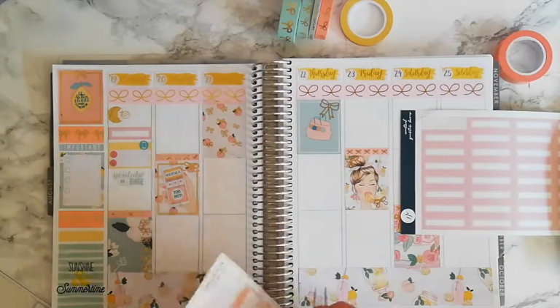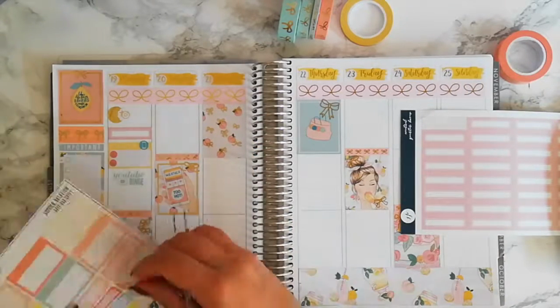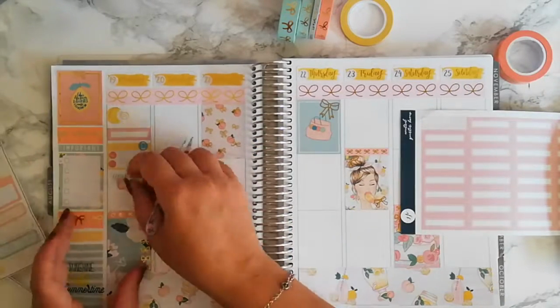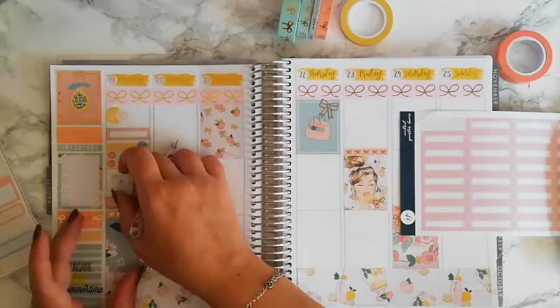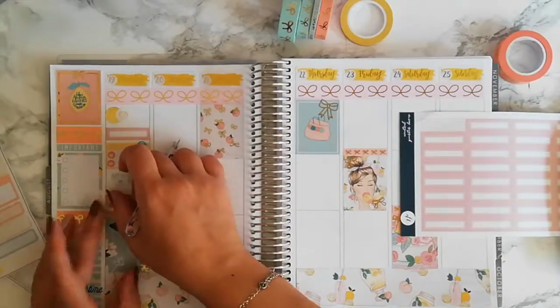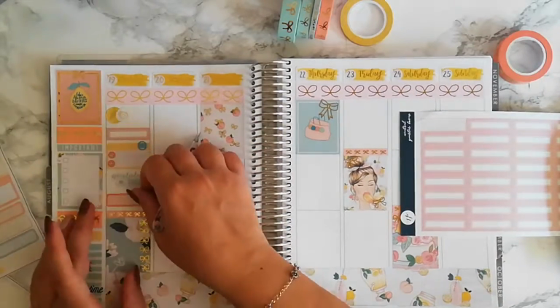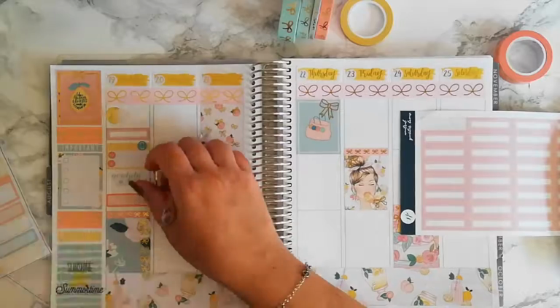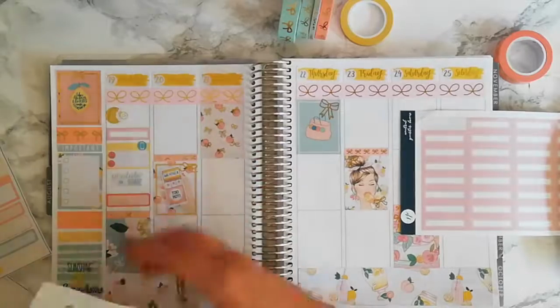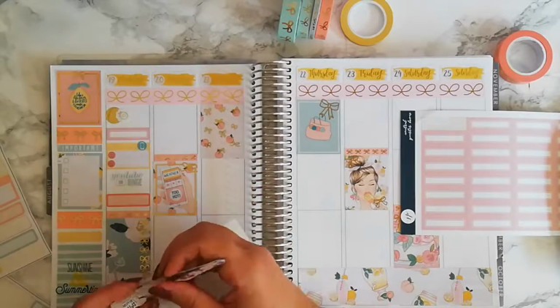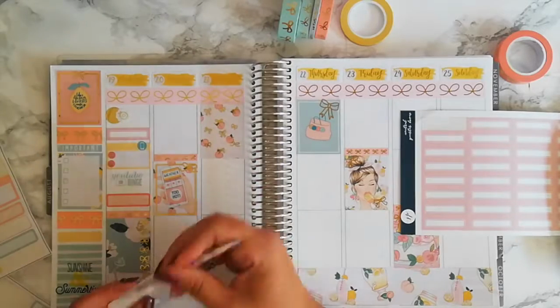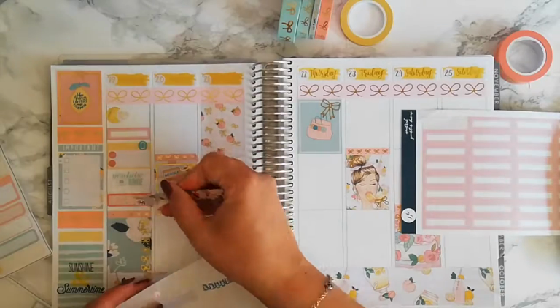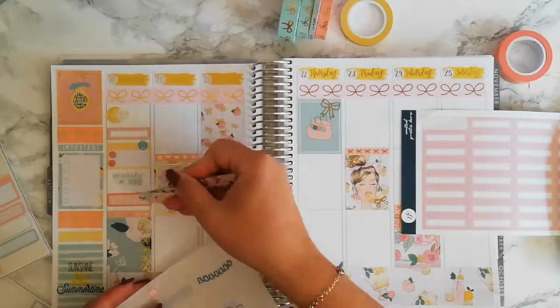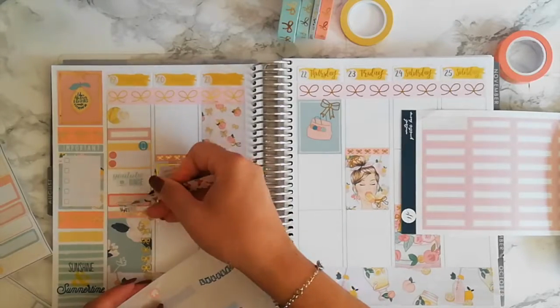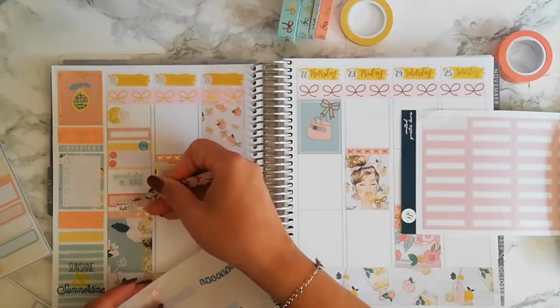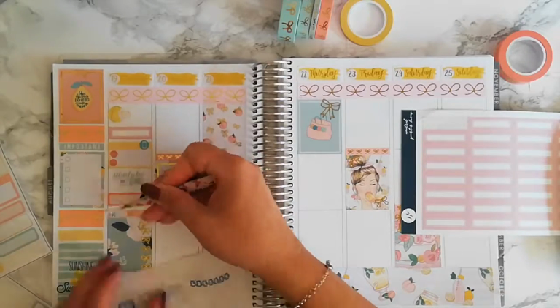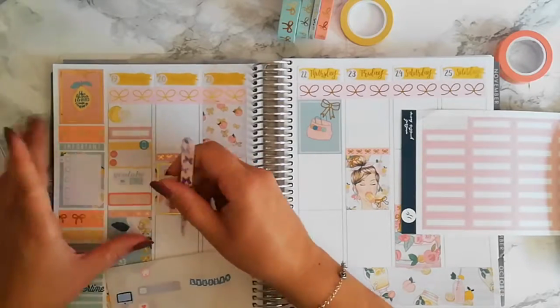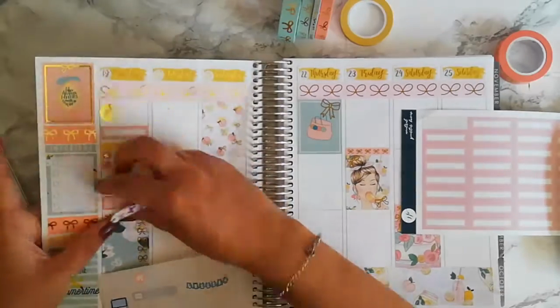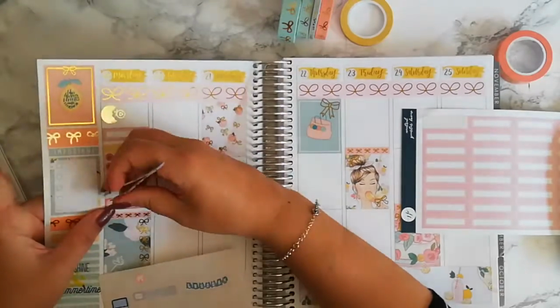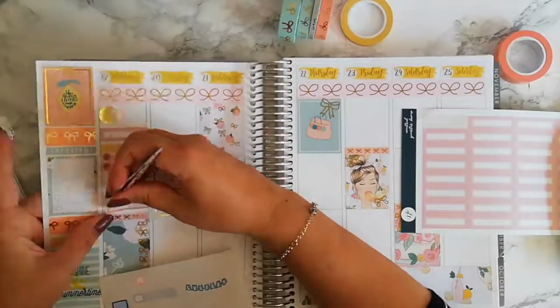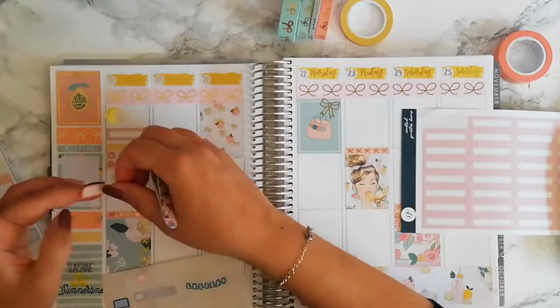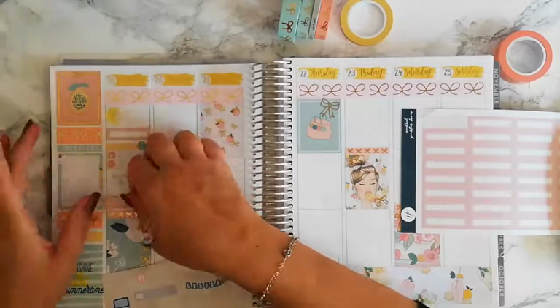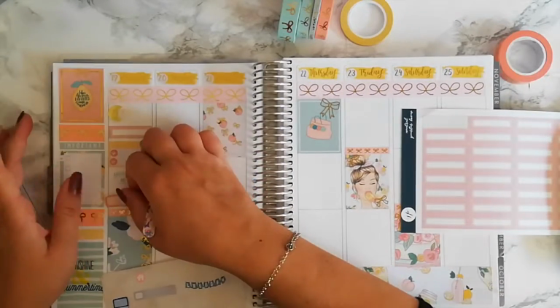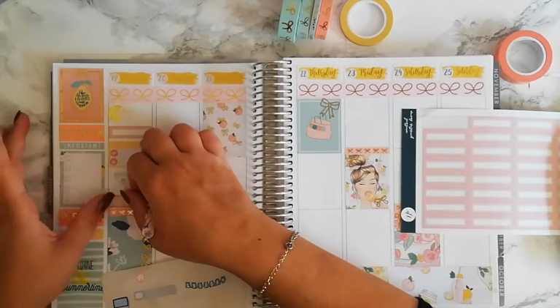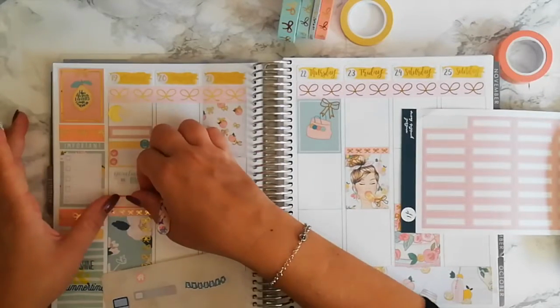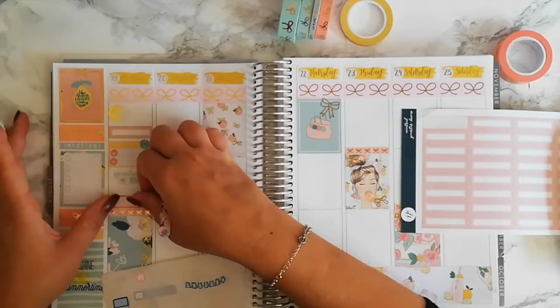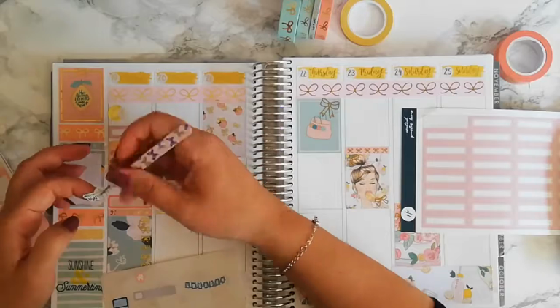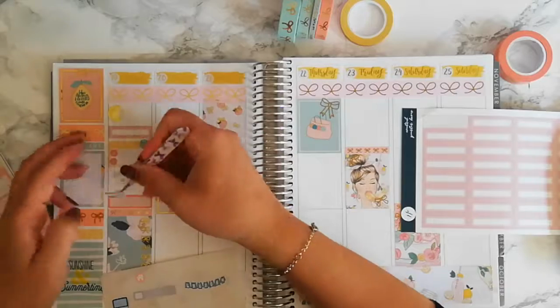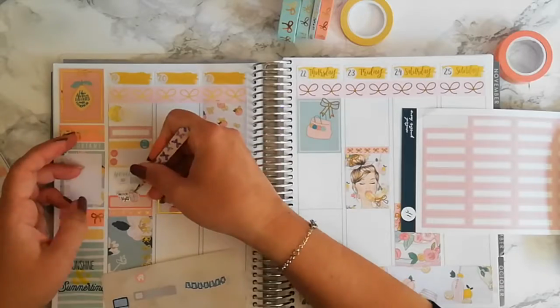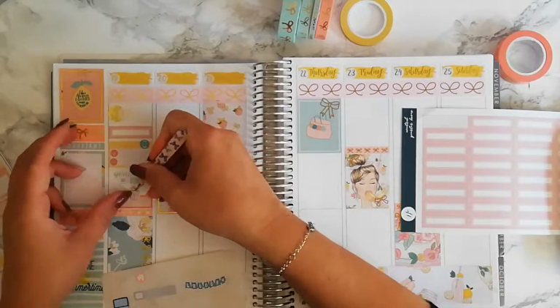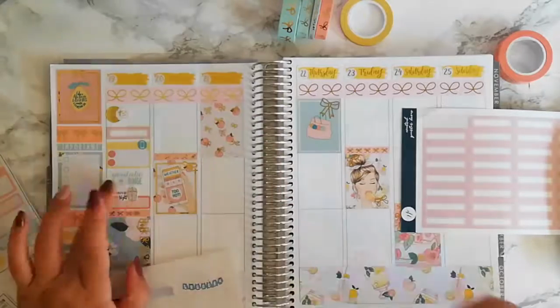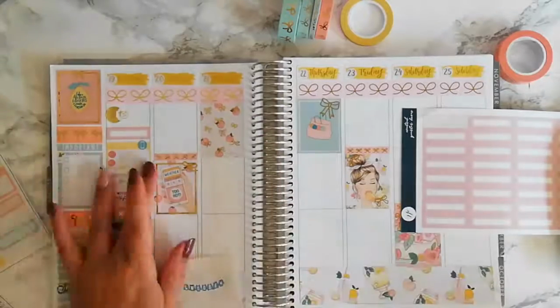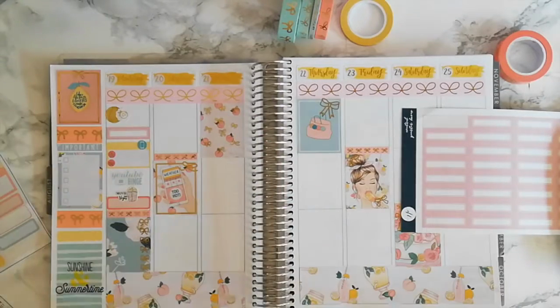It was a movie night, so I used GP Sticker Studio stickers to mark down that we watched 'The Age of Tomorrow.'